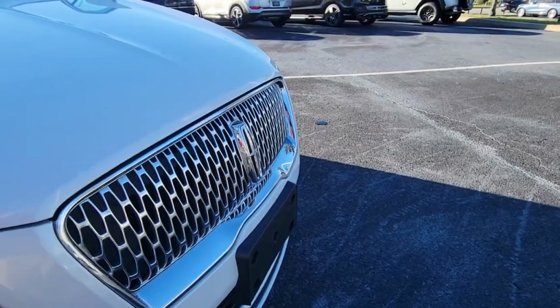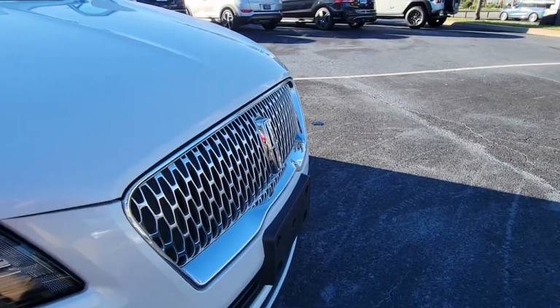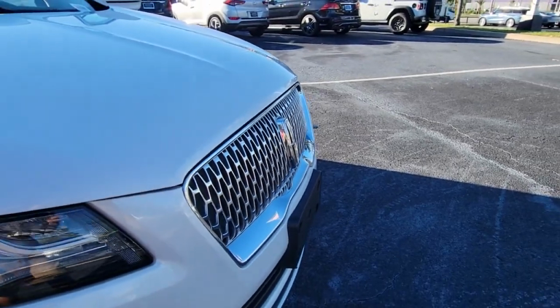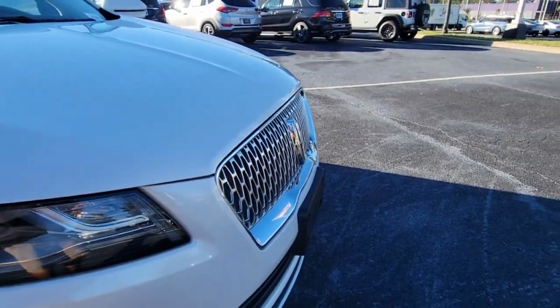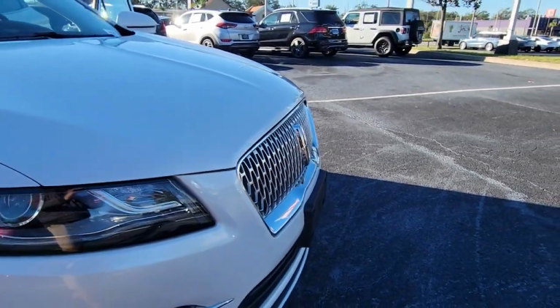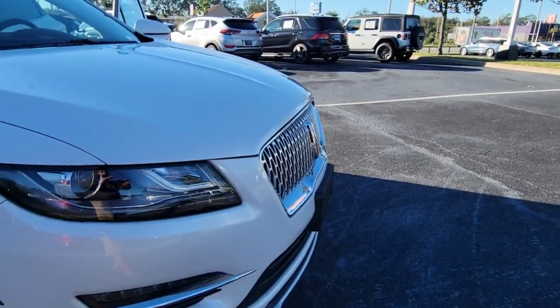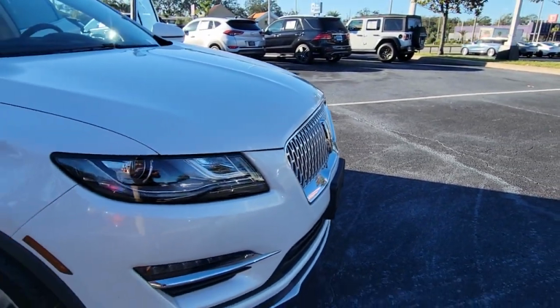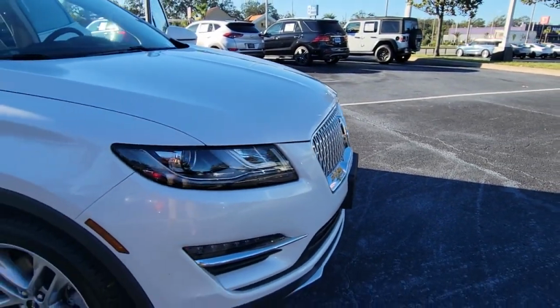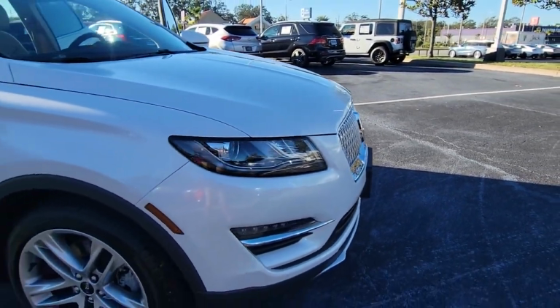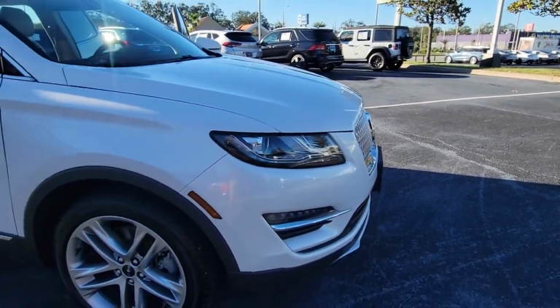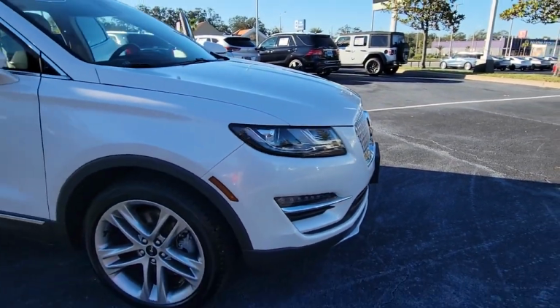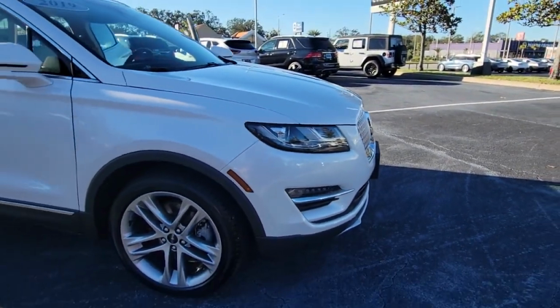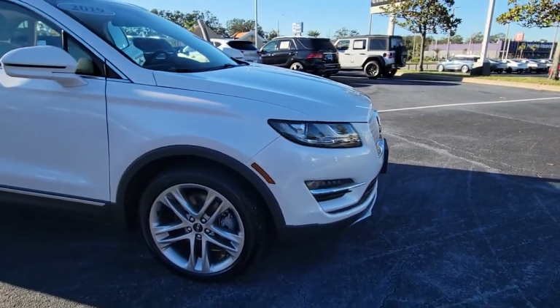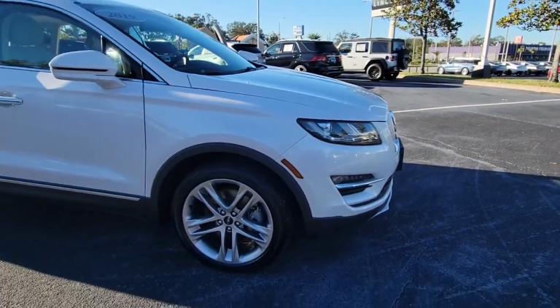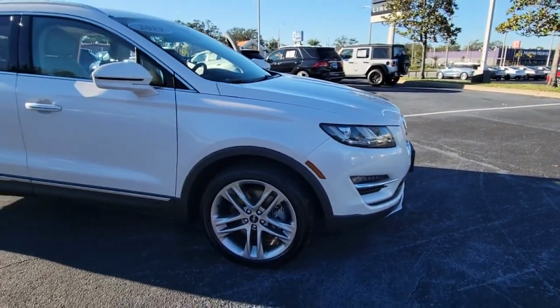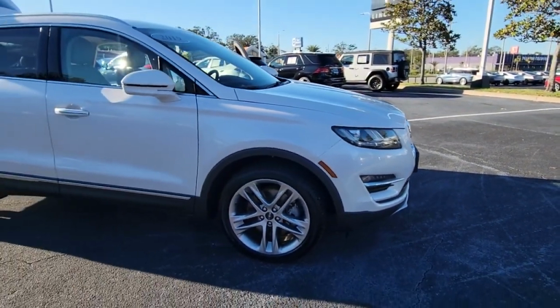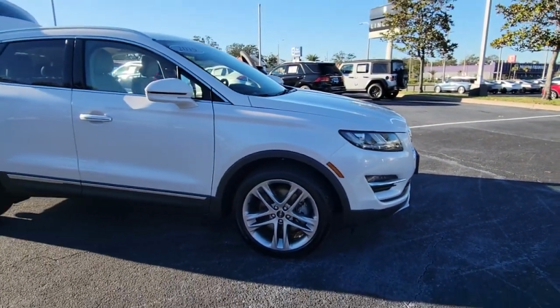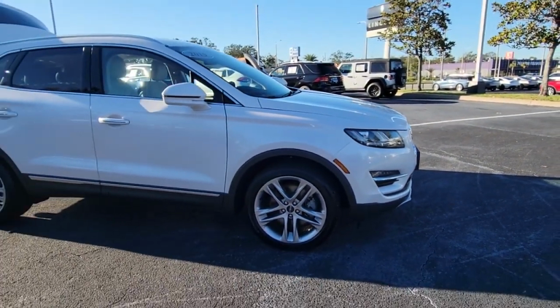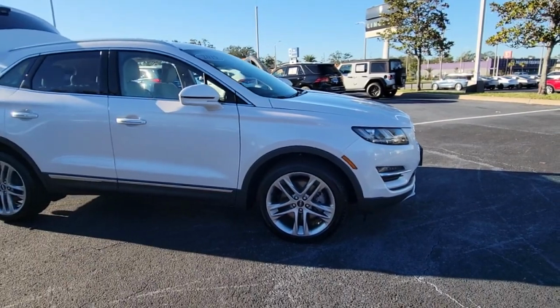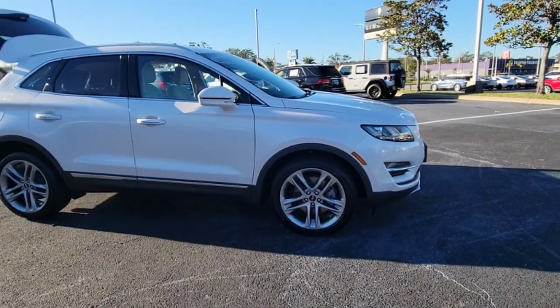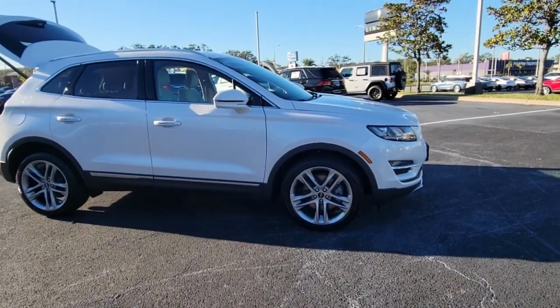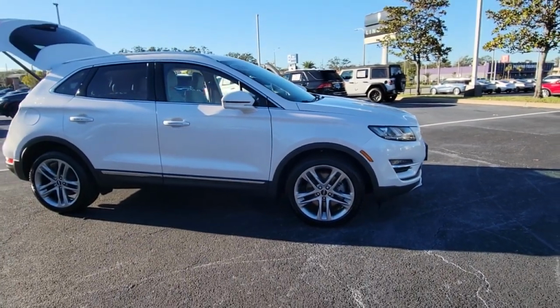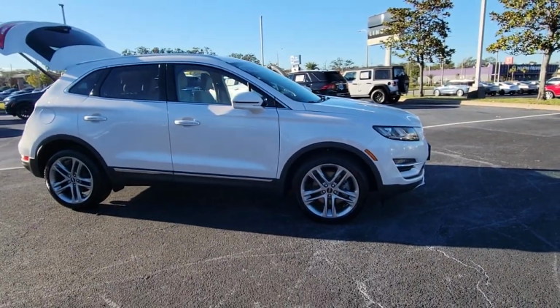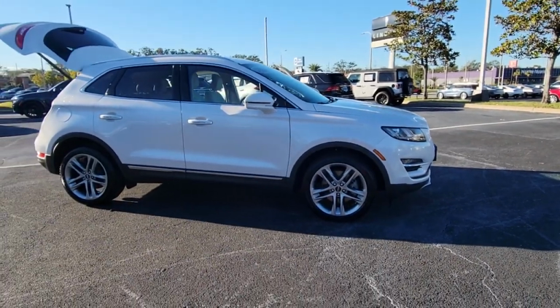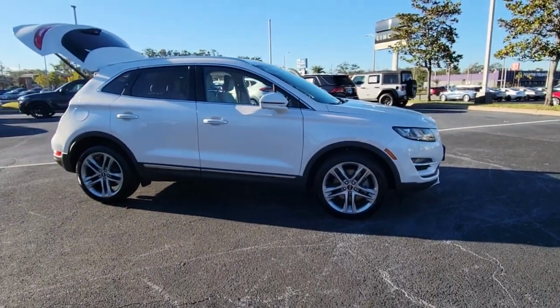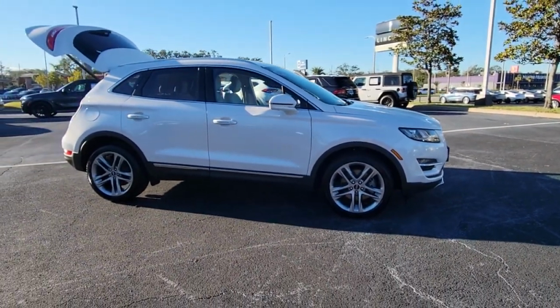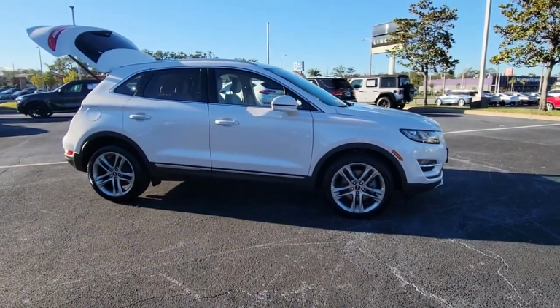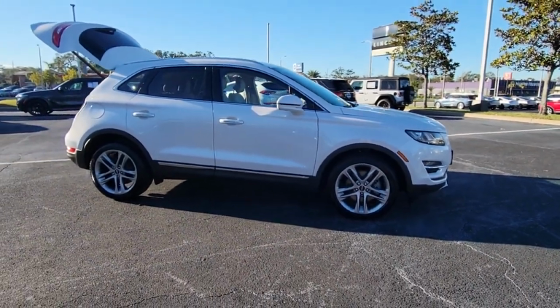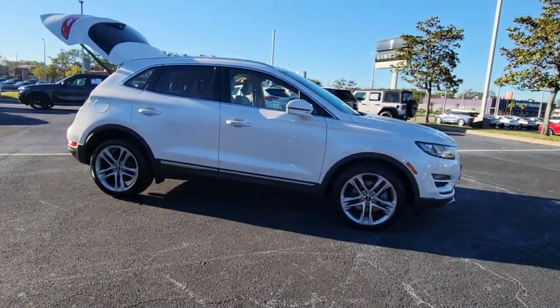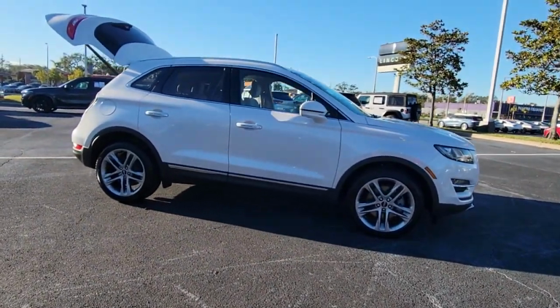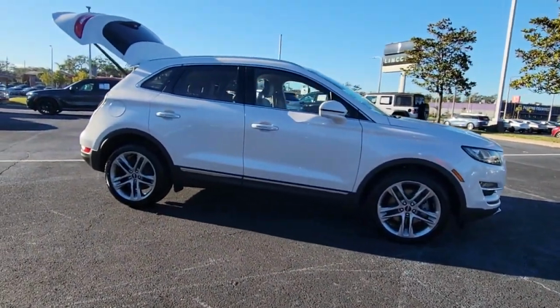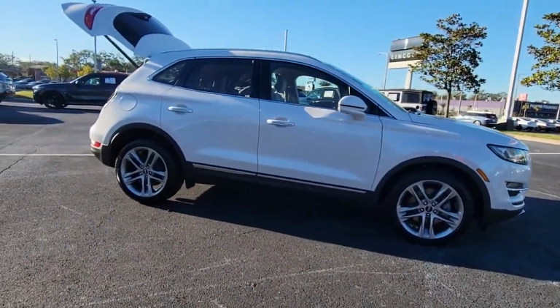Get into the 2019 Lincoln MKC. This vehicle is an outstanding buy with fewer than 25,000 miles on the odometer.